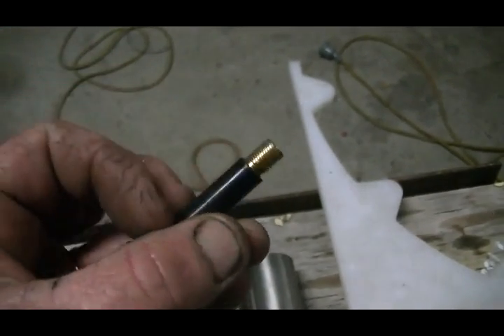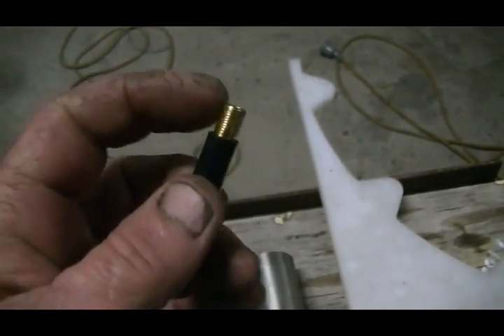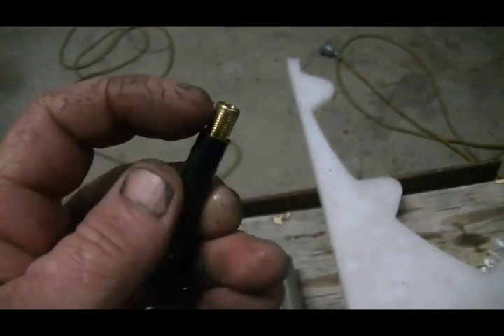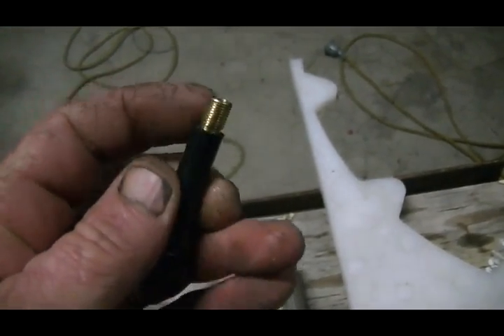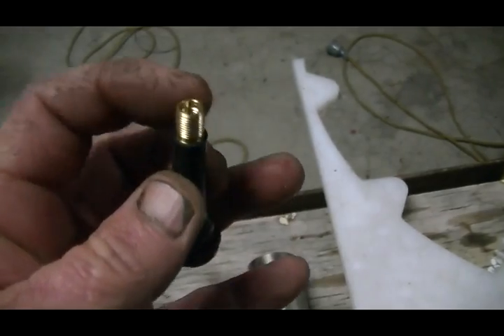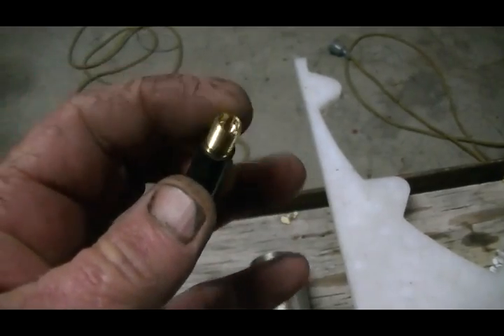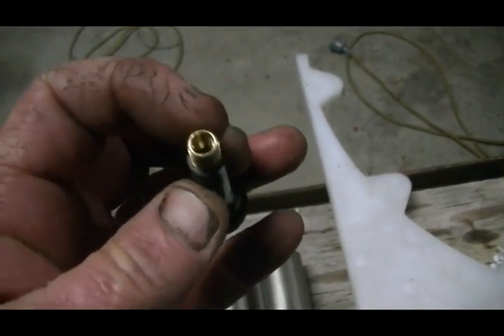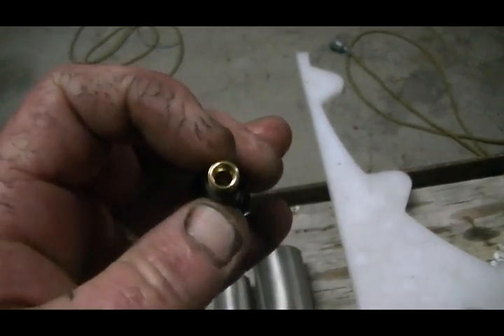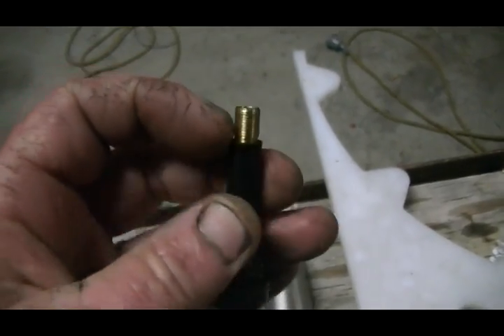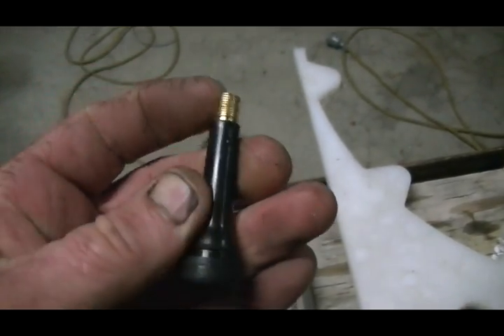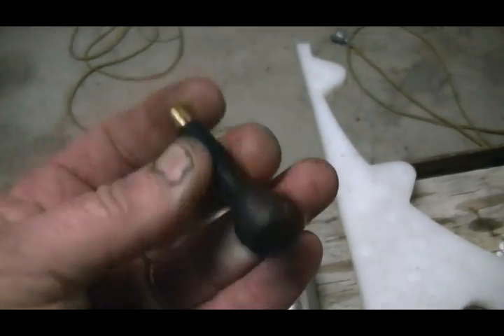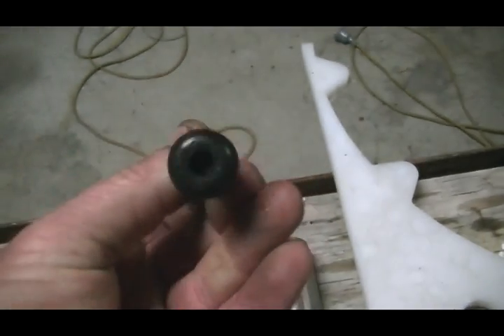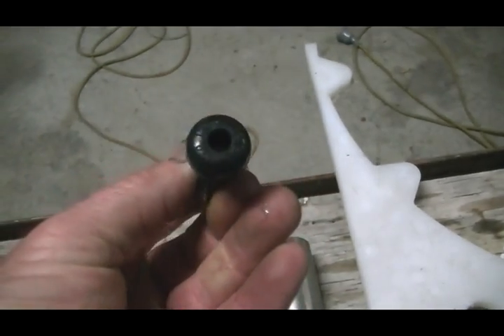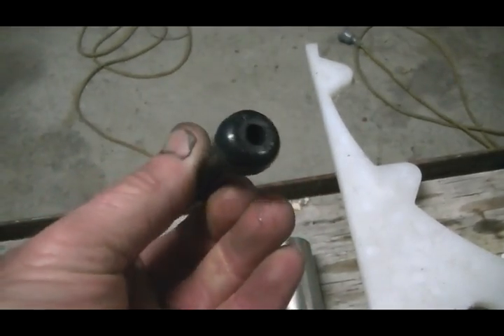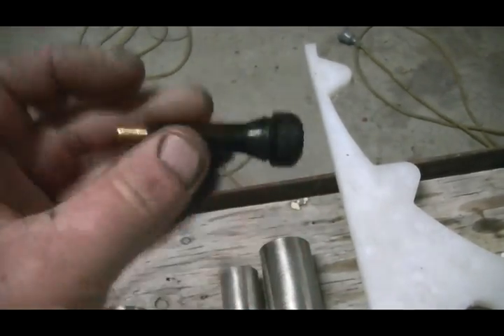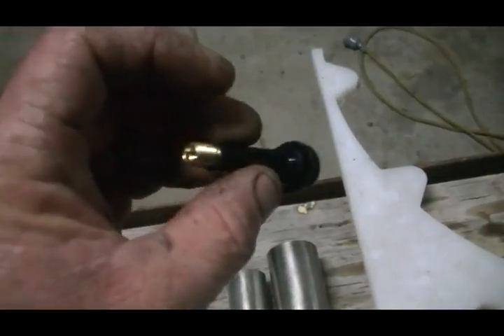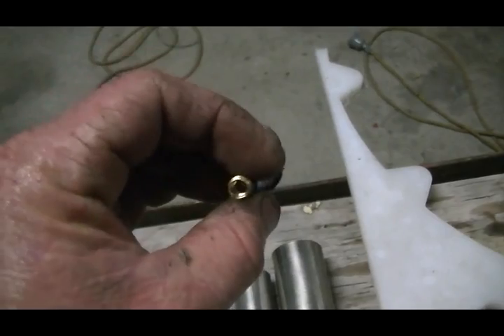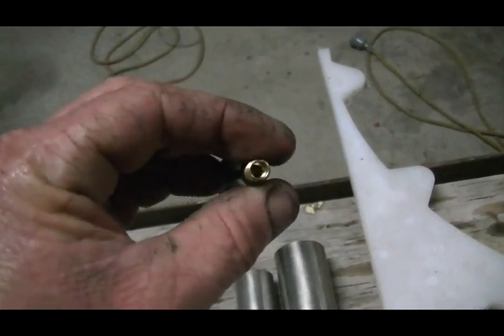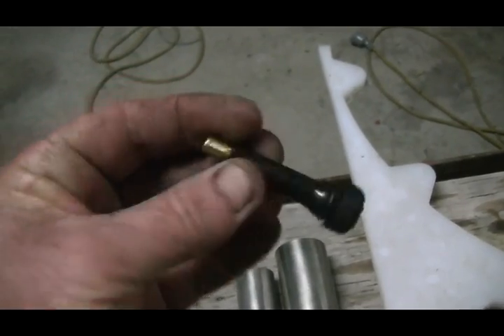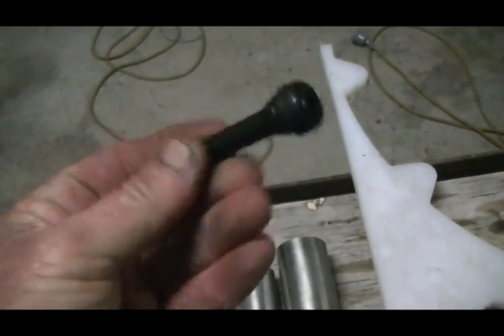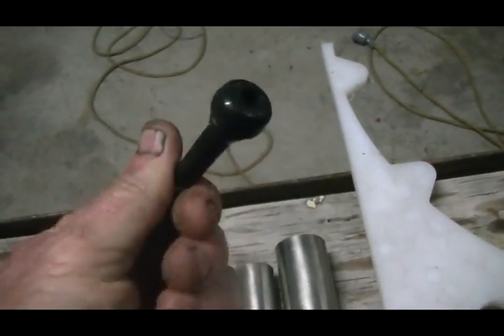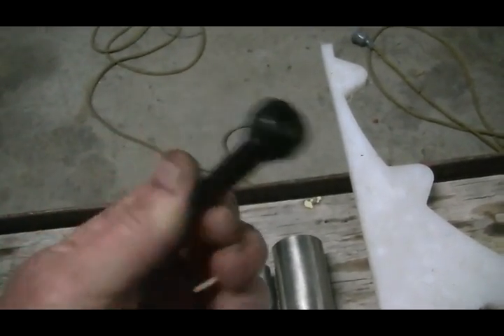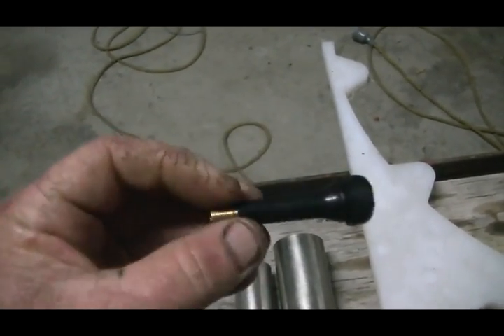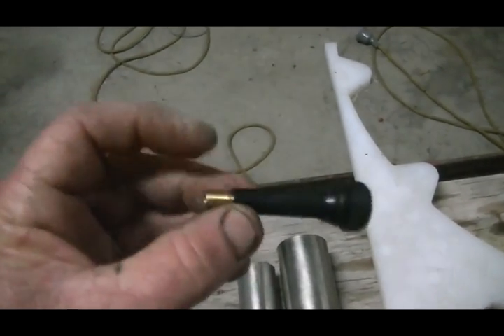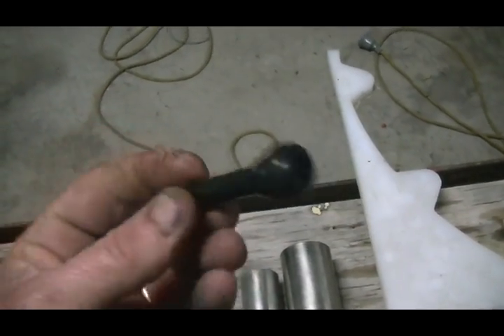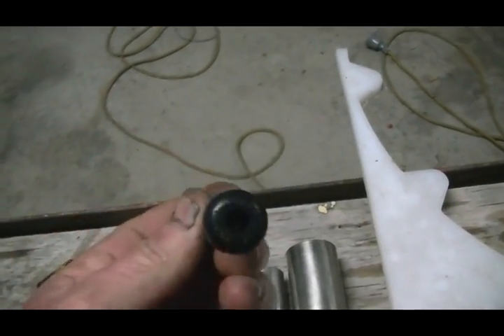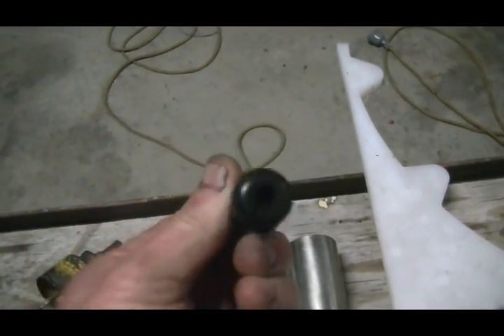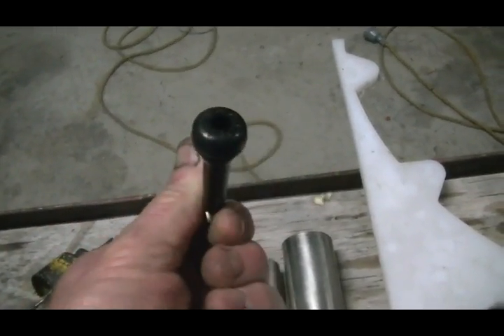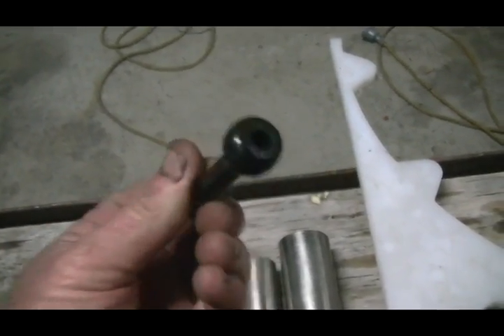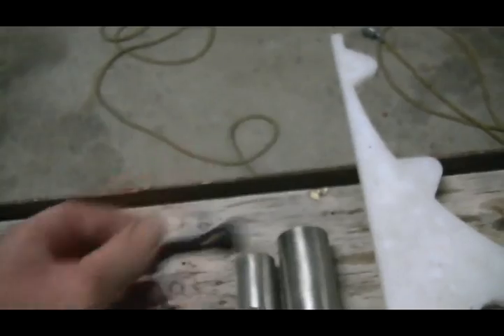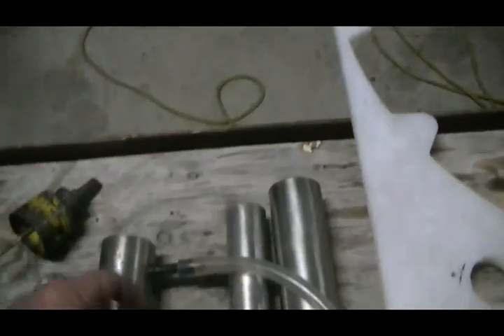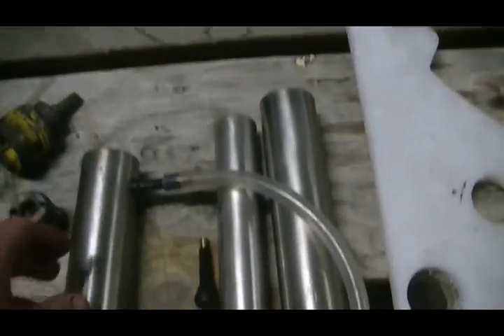Also, the valves are brass, so they will not rust or rot away, and they don't receive any of the current. So that's how it's done.